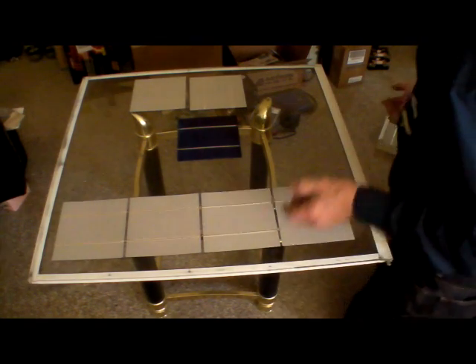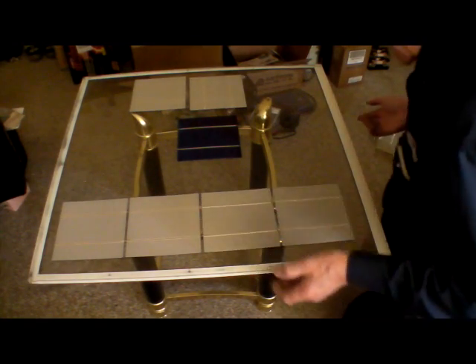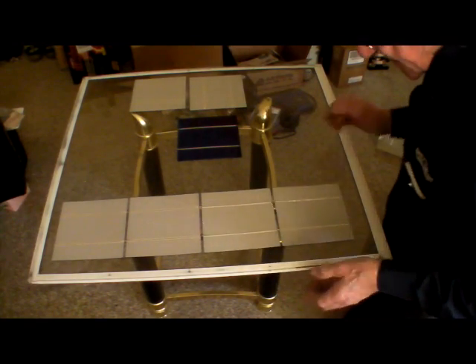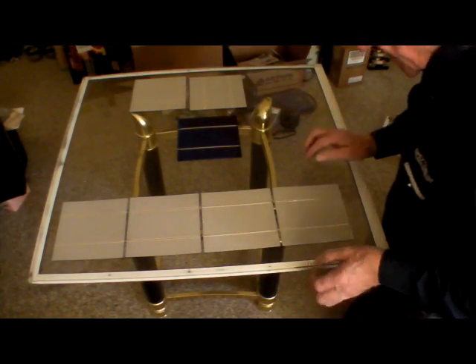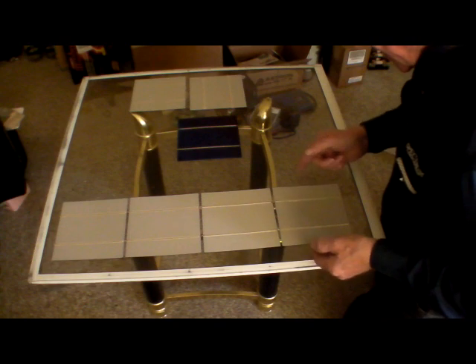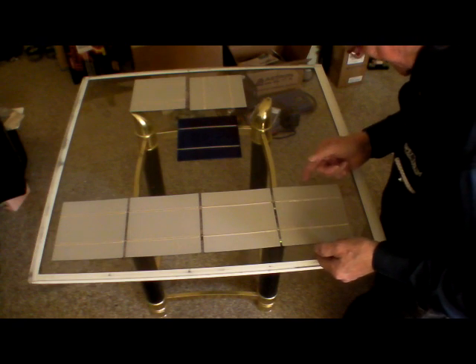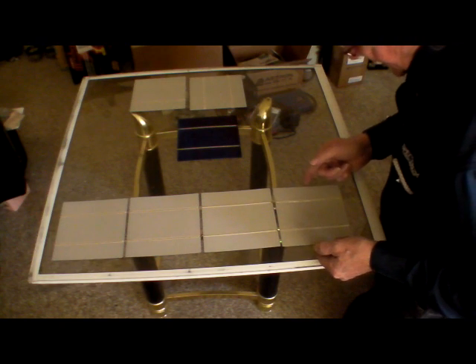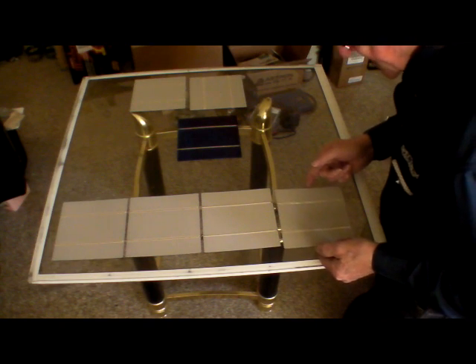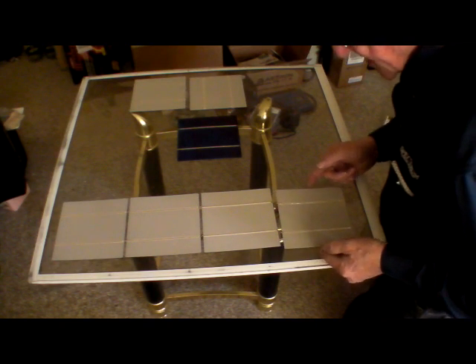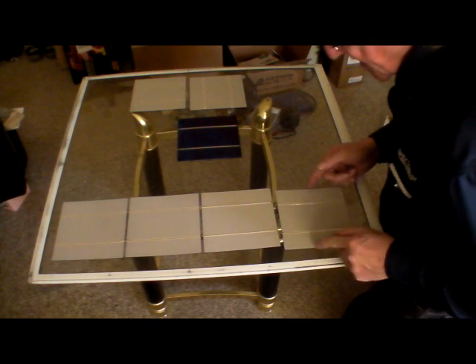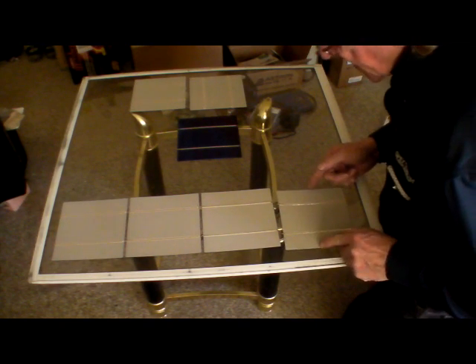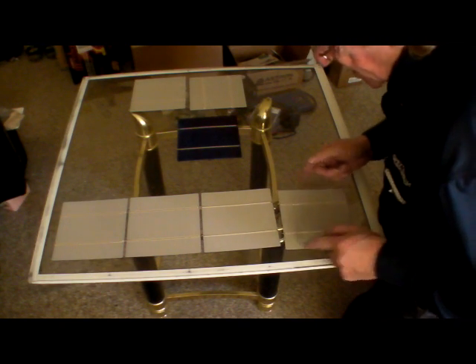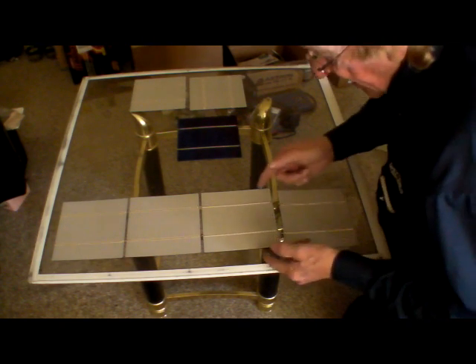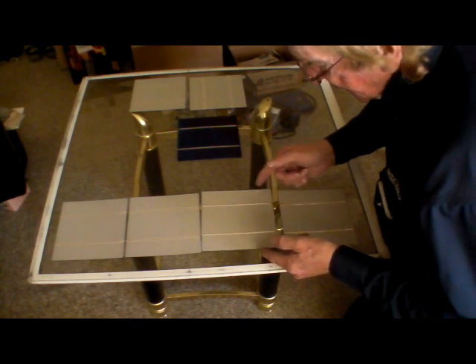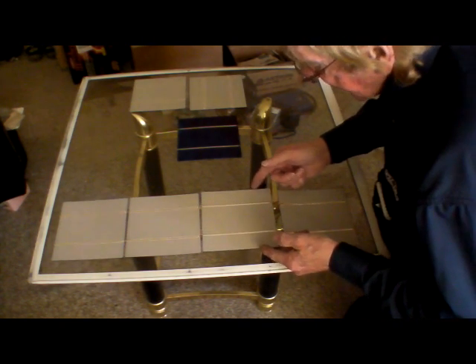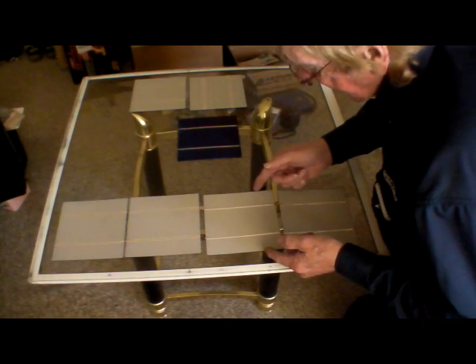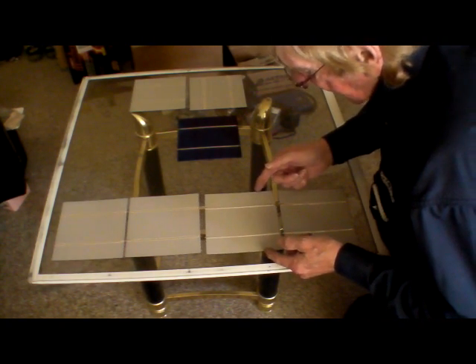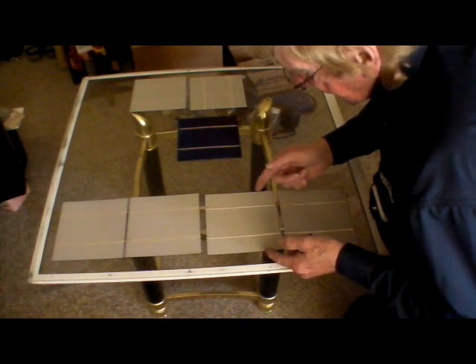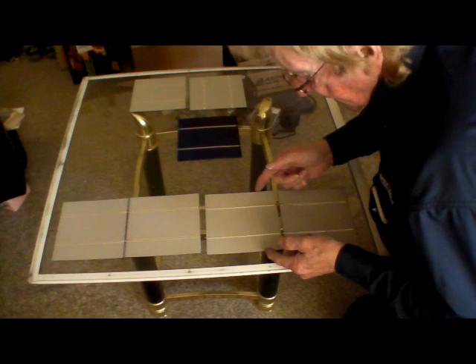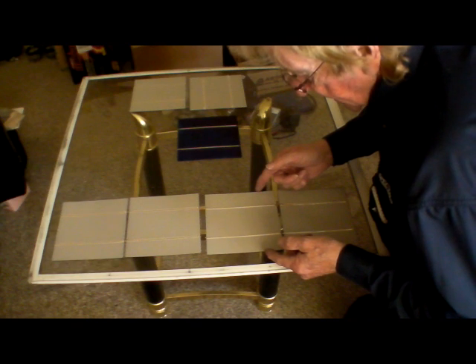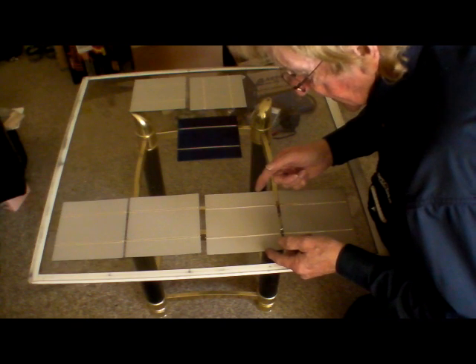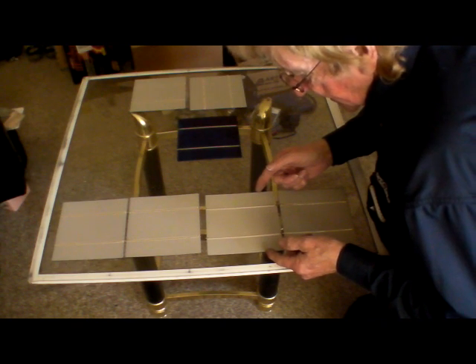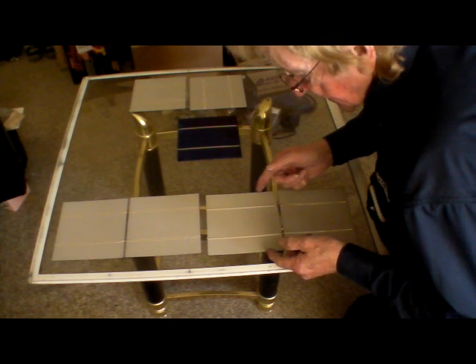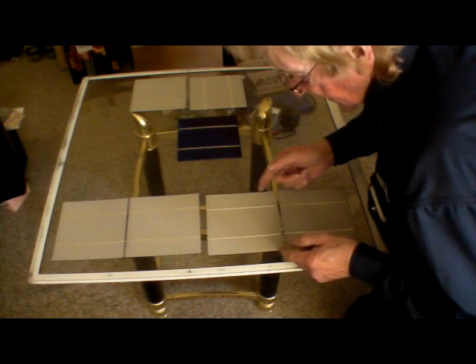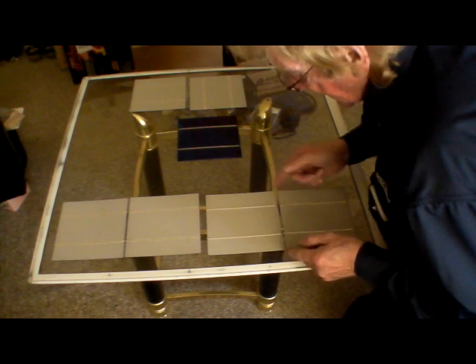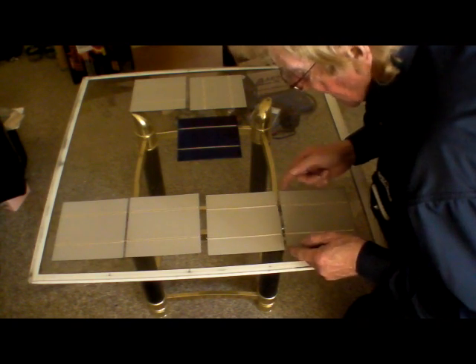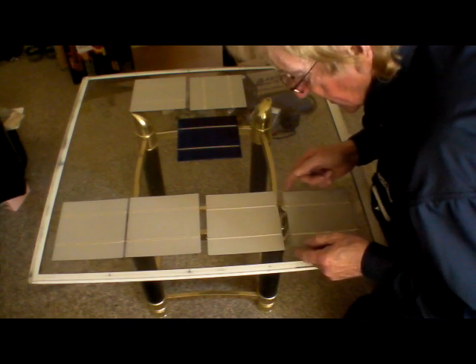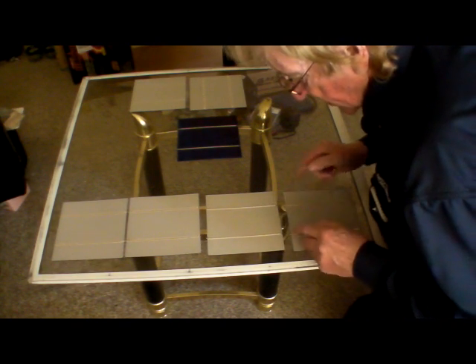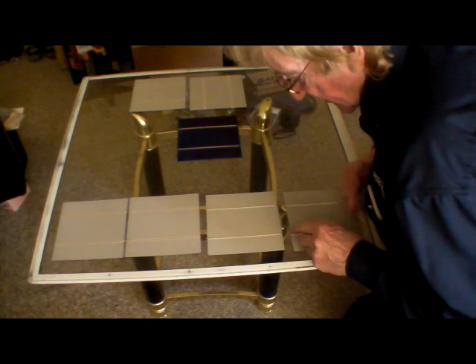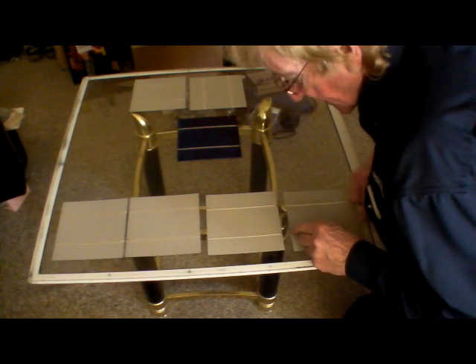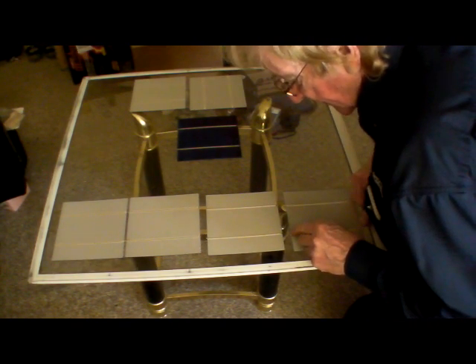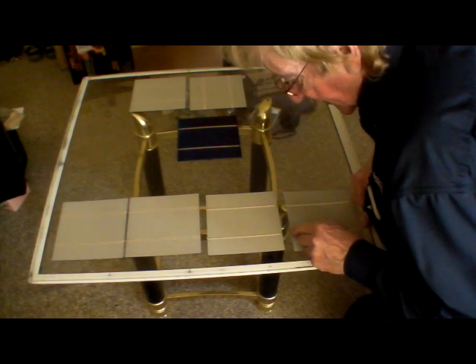They'll all line up. Be a bit spacey, but hey, this is my first crack at it. Do I know what I'm doing? No. Am I learning? Hopefully.